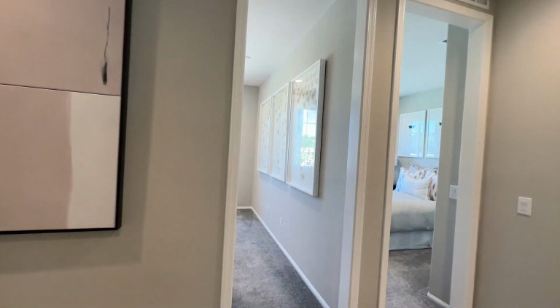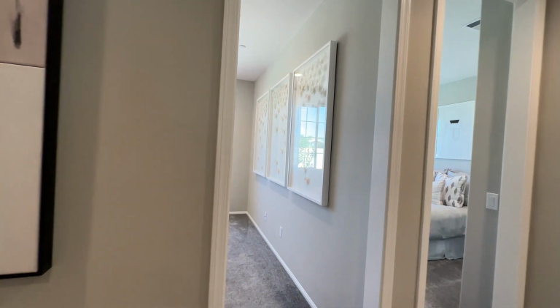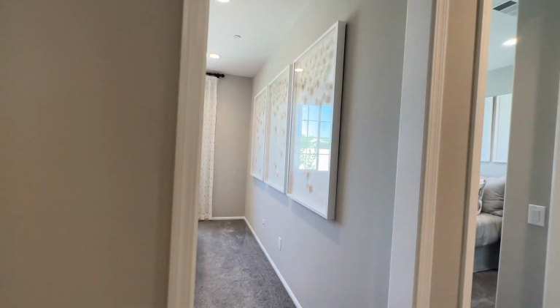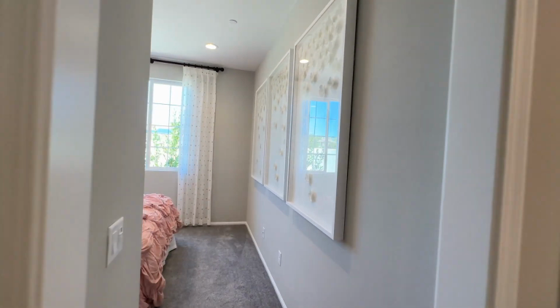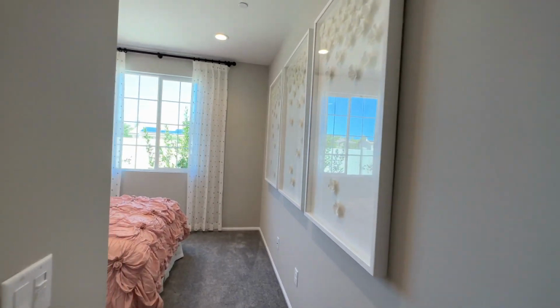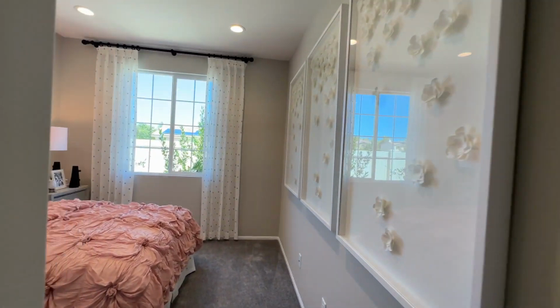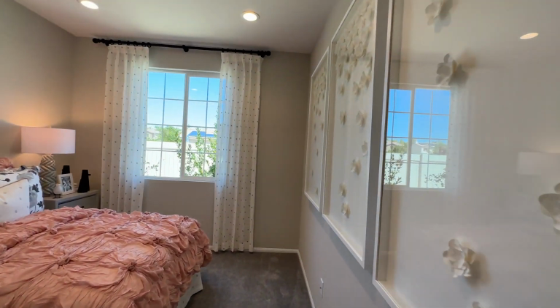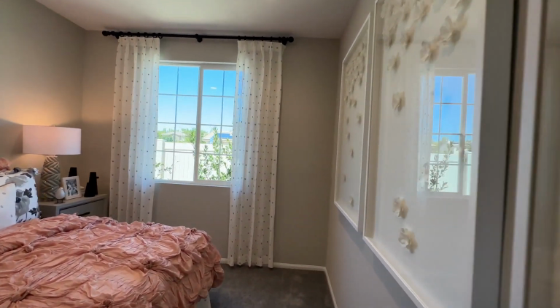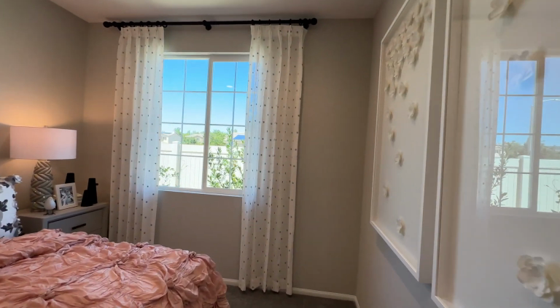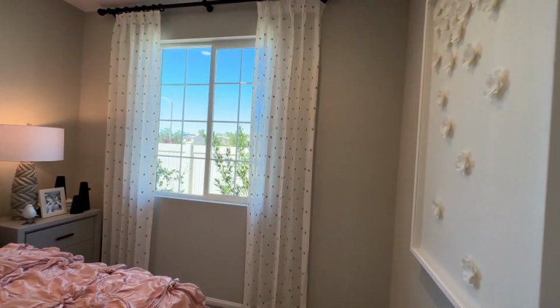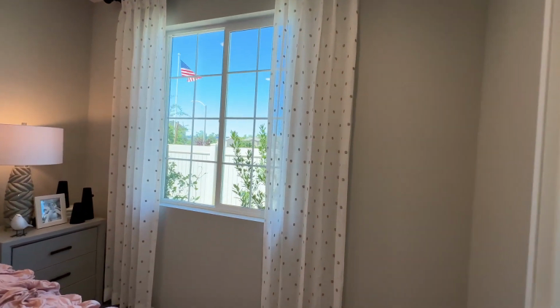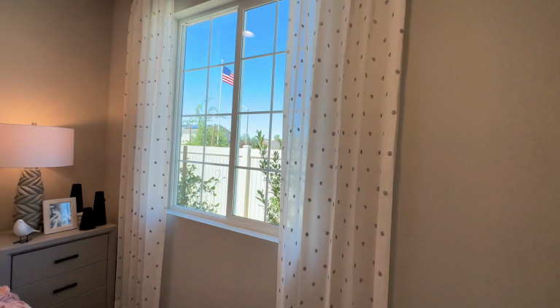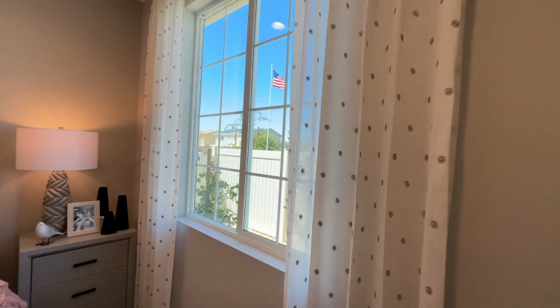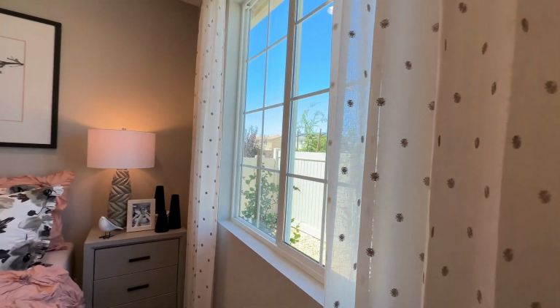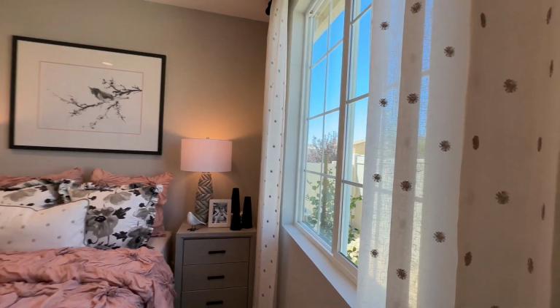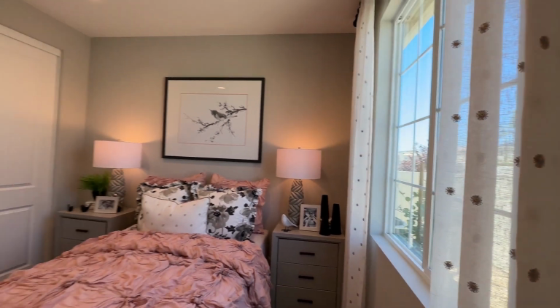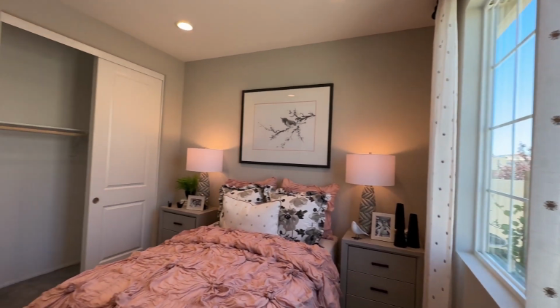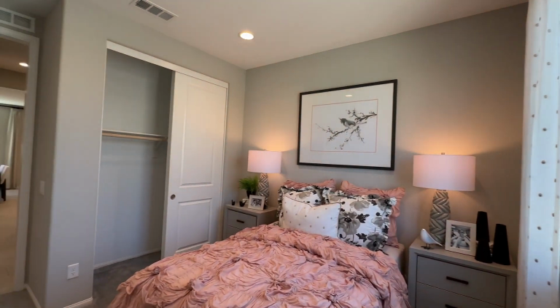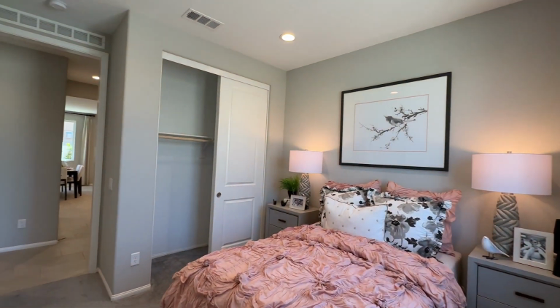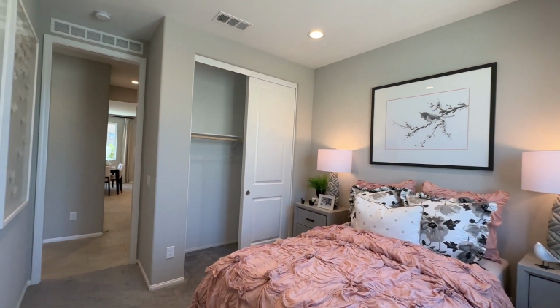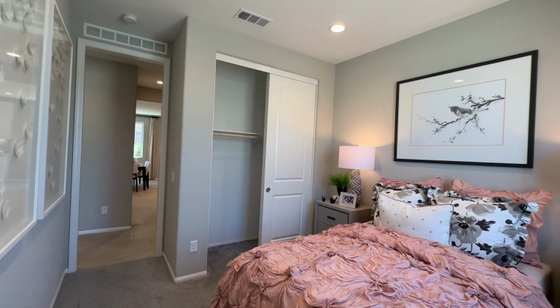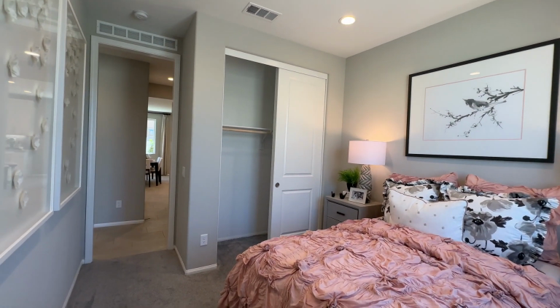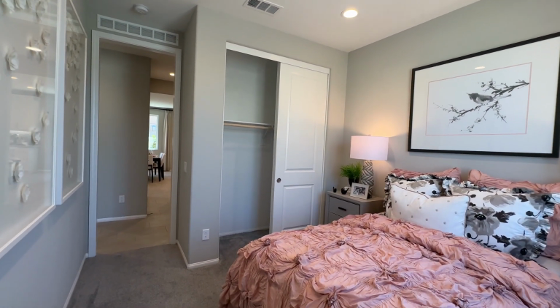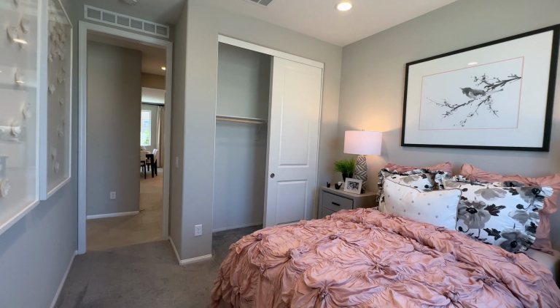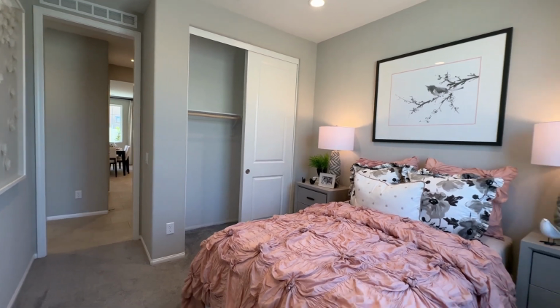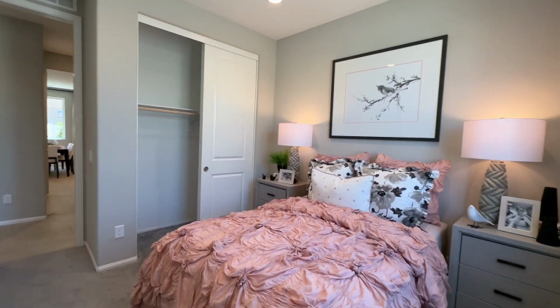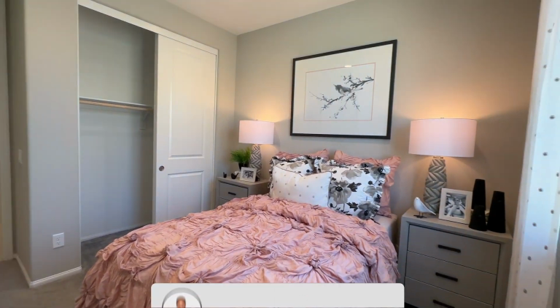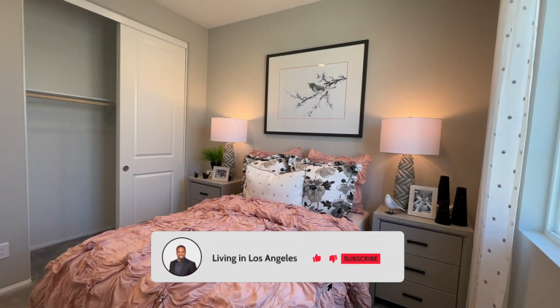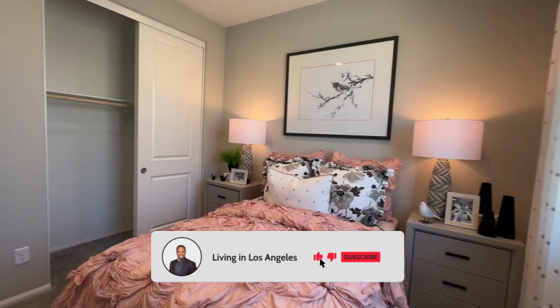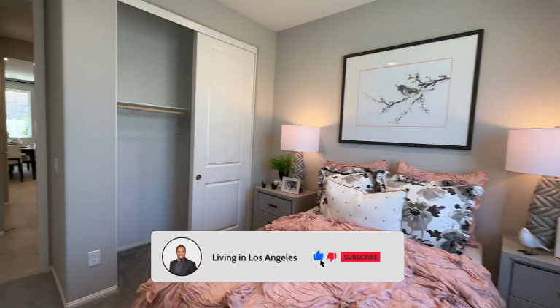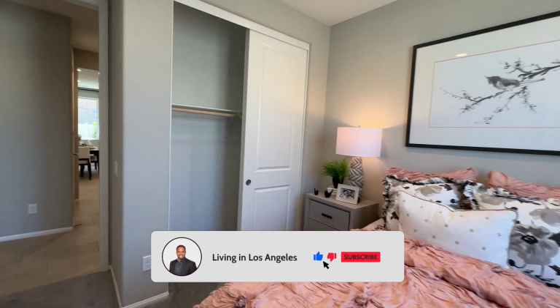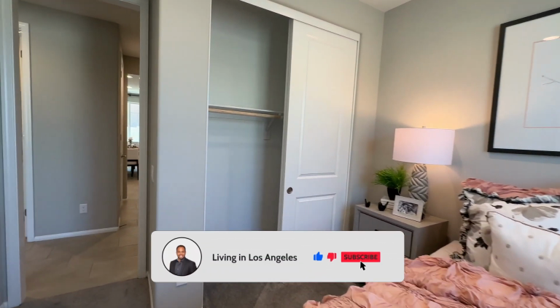This is the second guest bedroom. It's a little bit on the smaller side — not a huge room — but it definitely works for kids. It's got a nice sliding closet door.